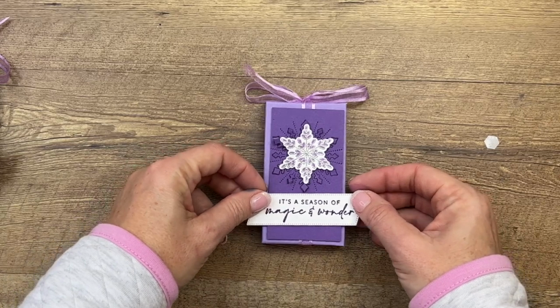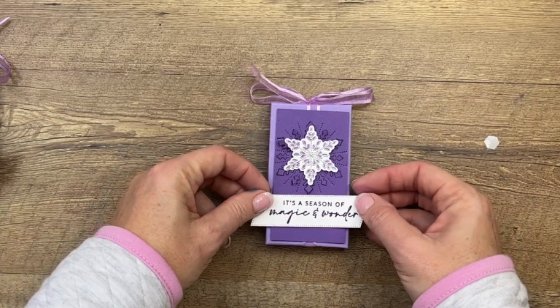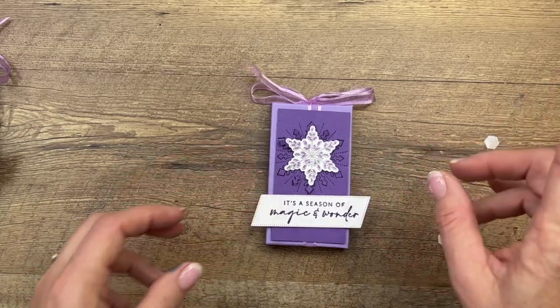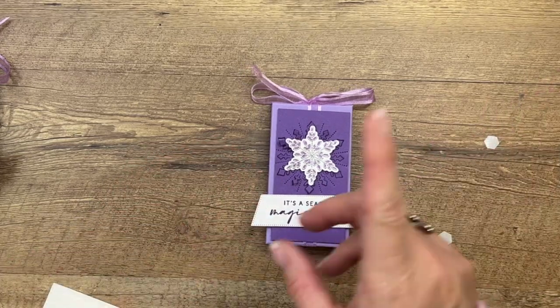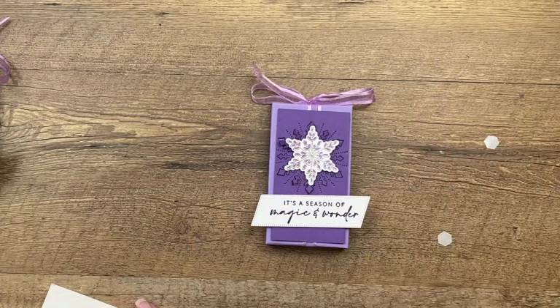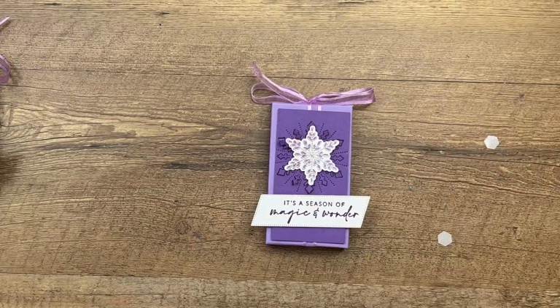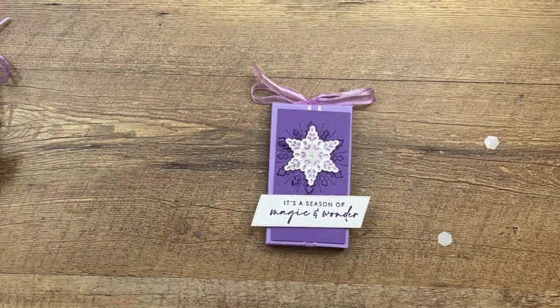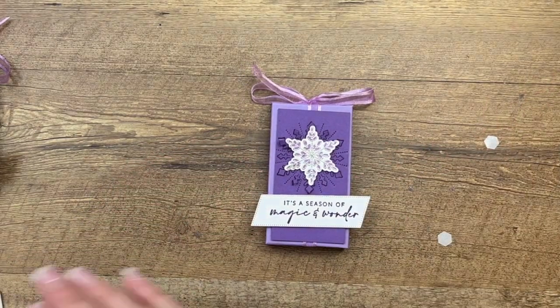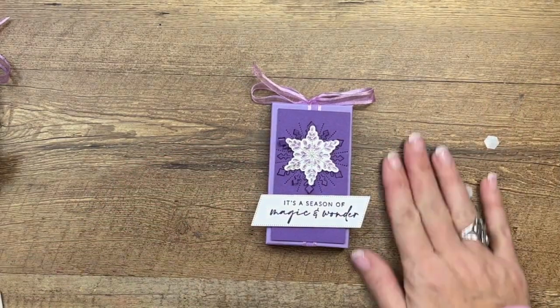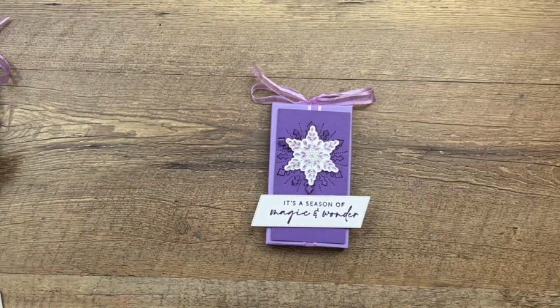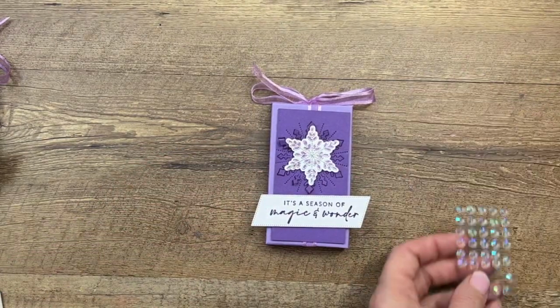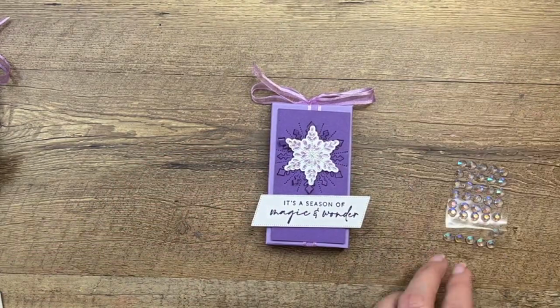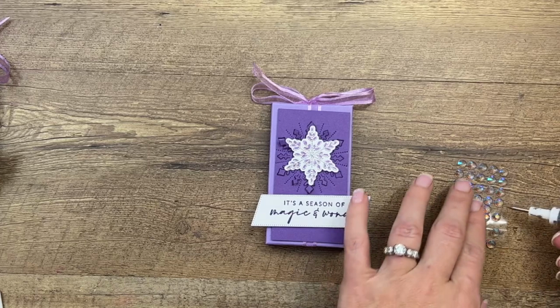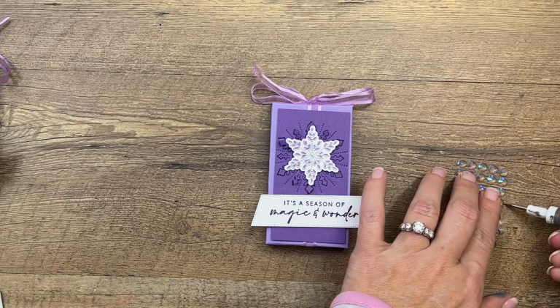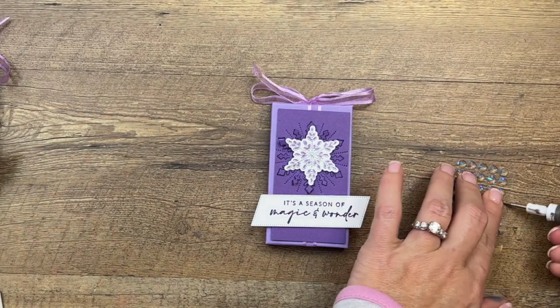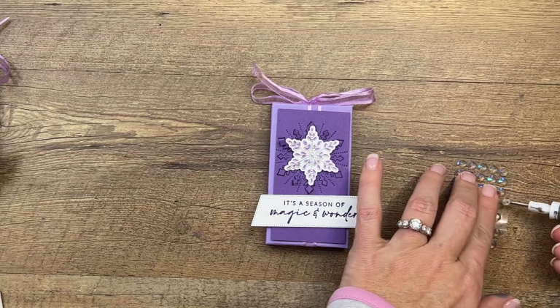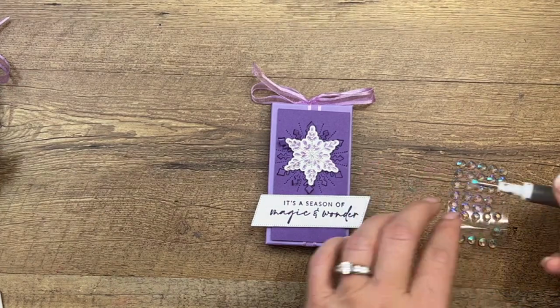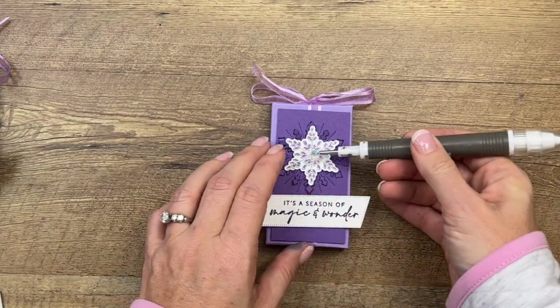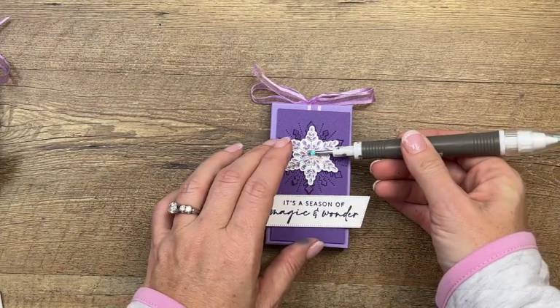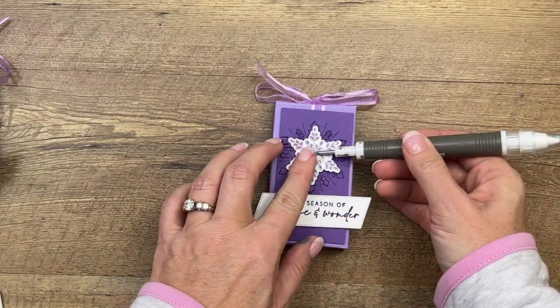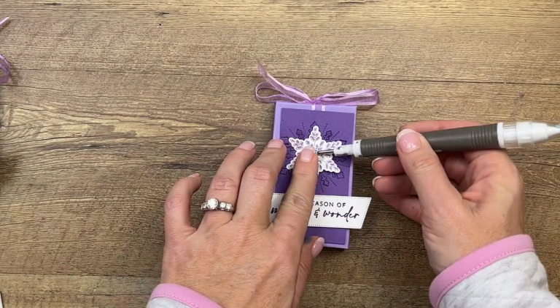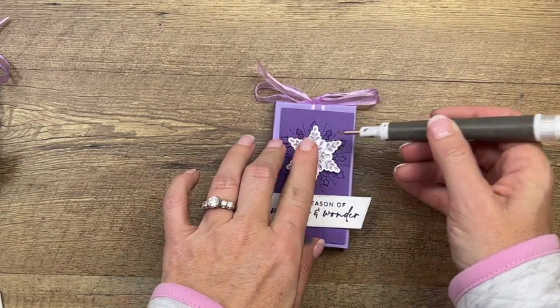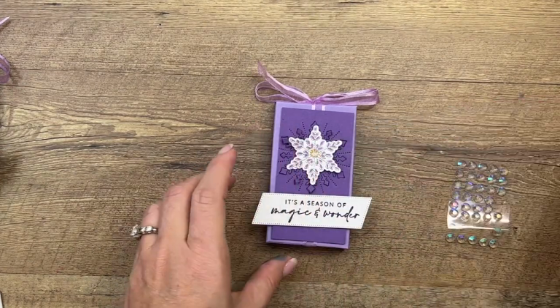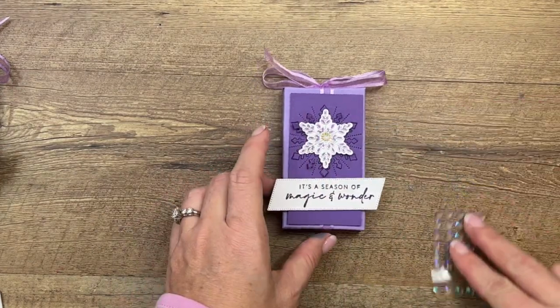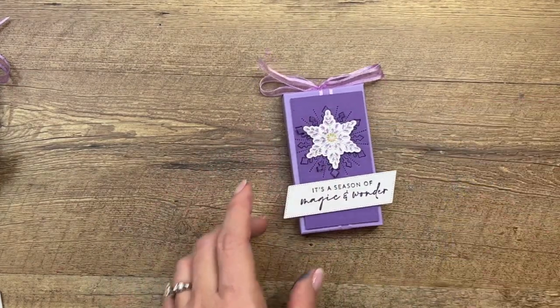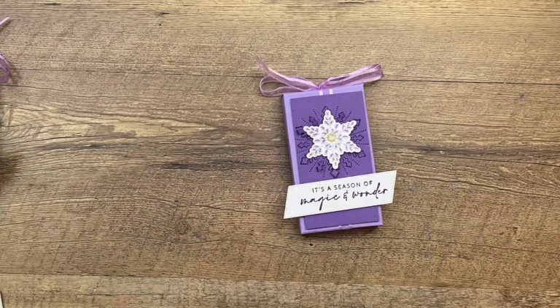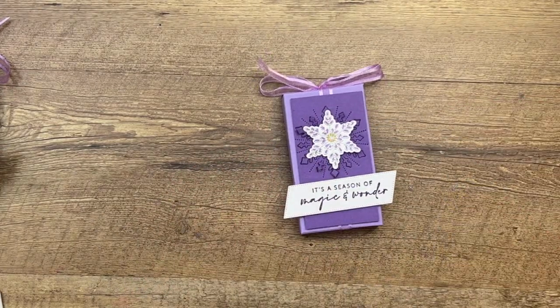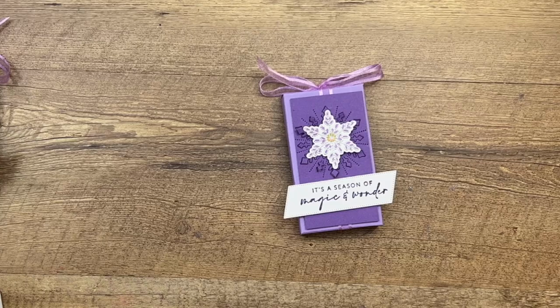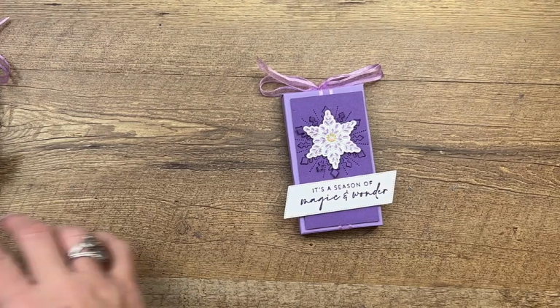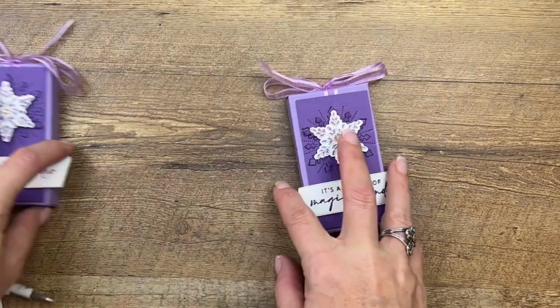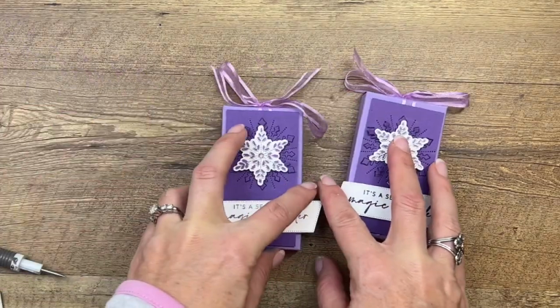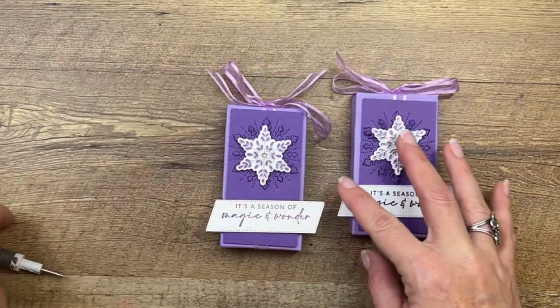Oh, we're not done yet — wait a minute, there's one more thing! One of these faceted gems, just beautiful, right in the middle. All right, now we're done.